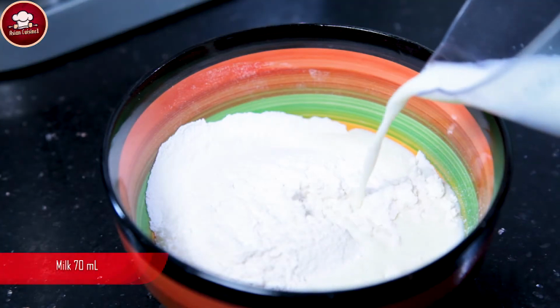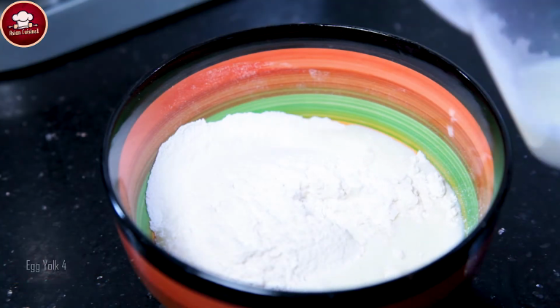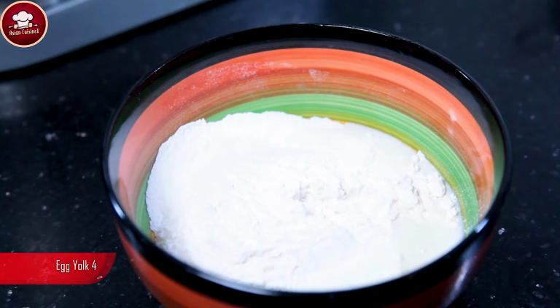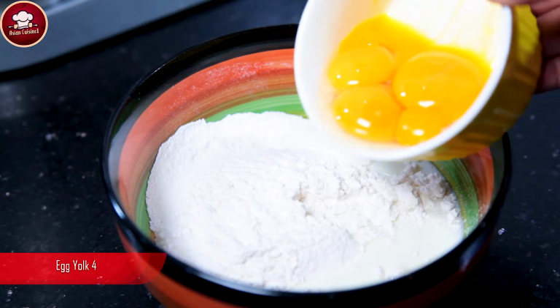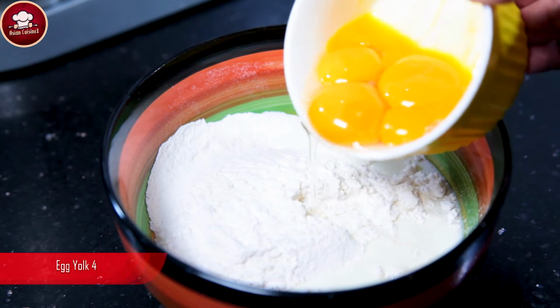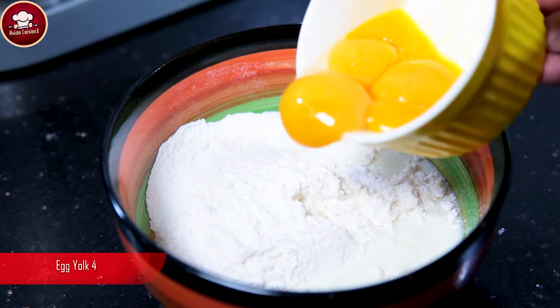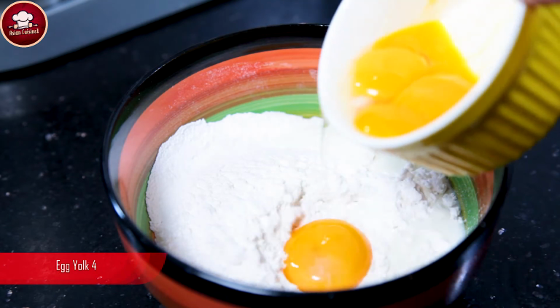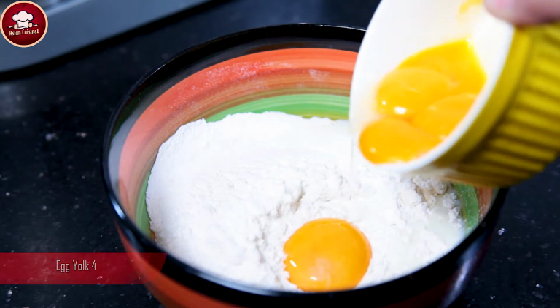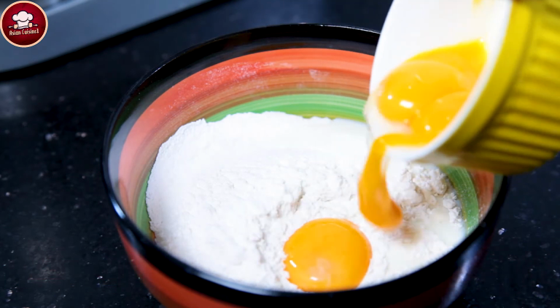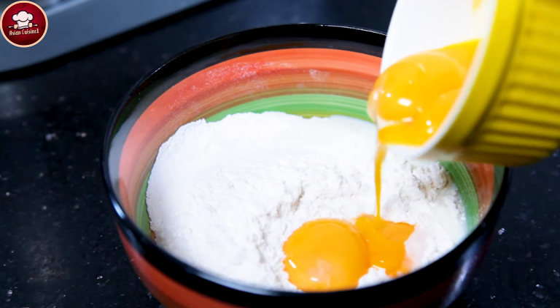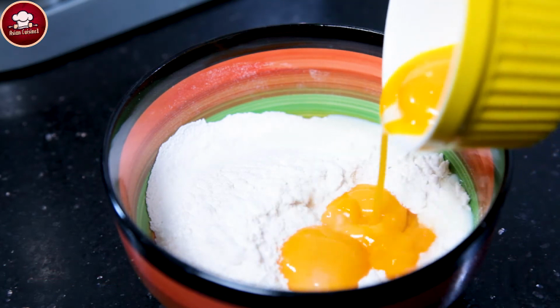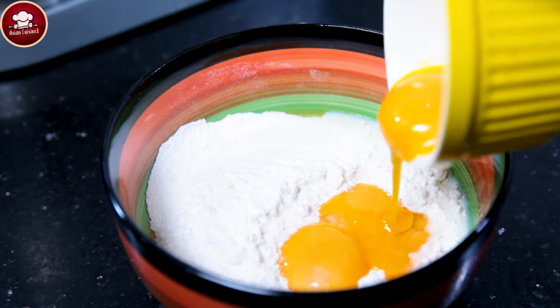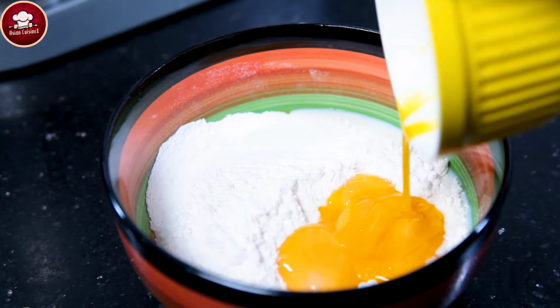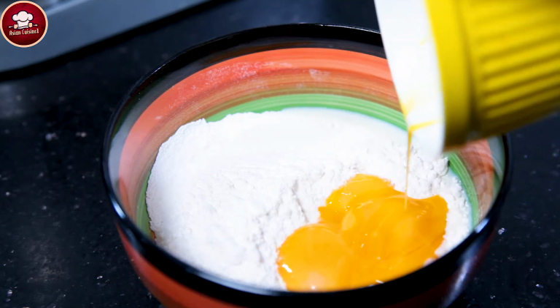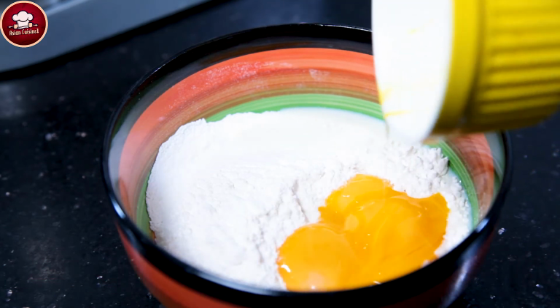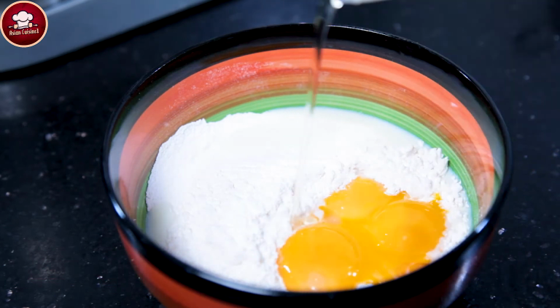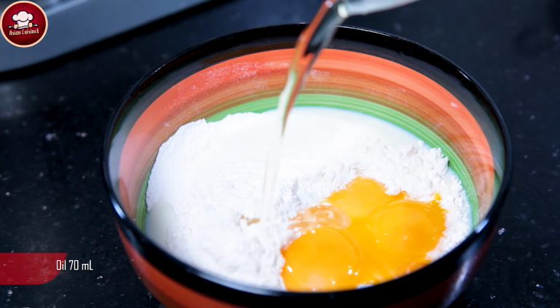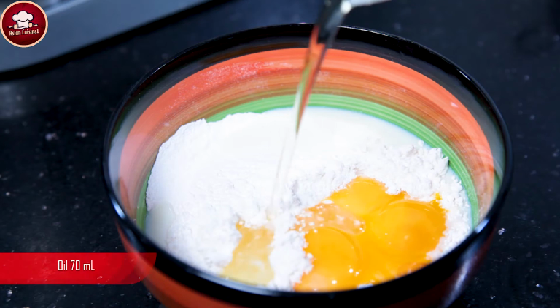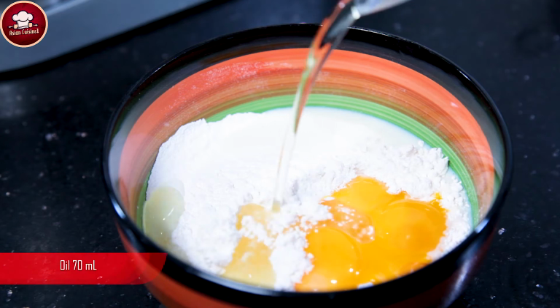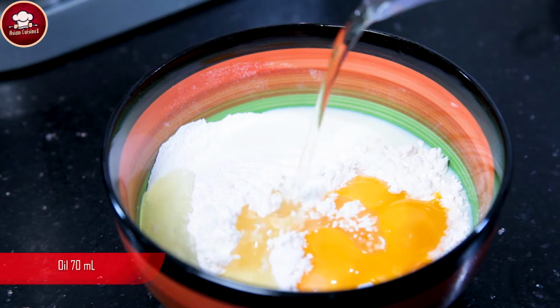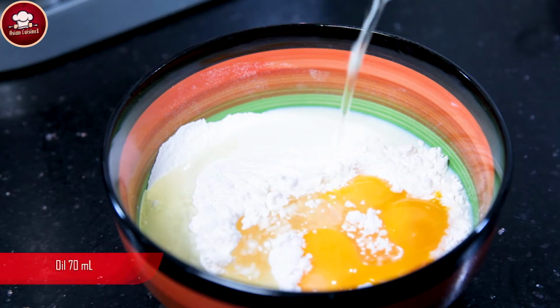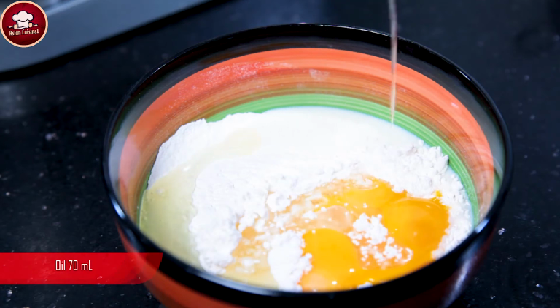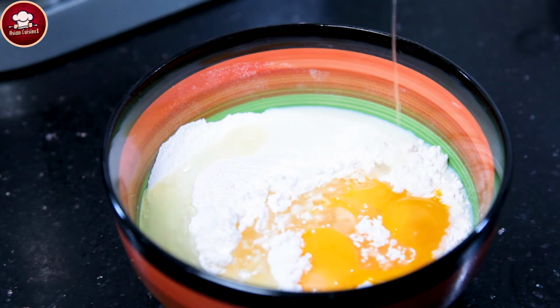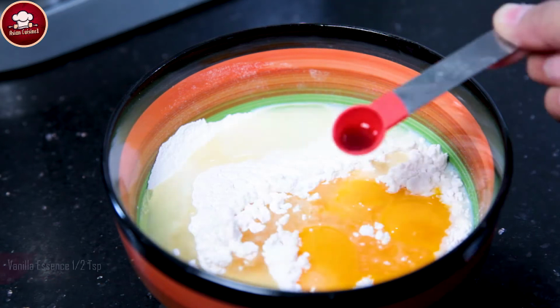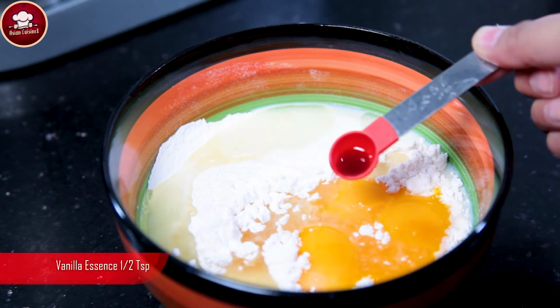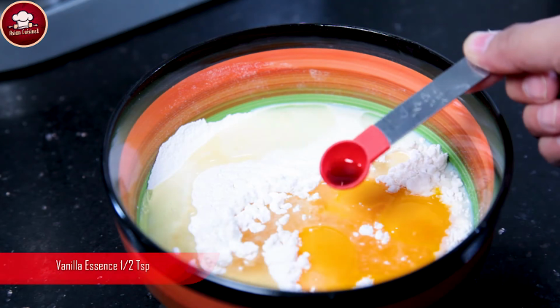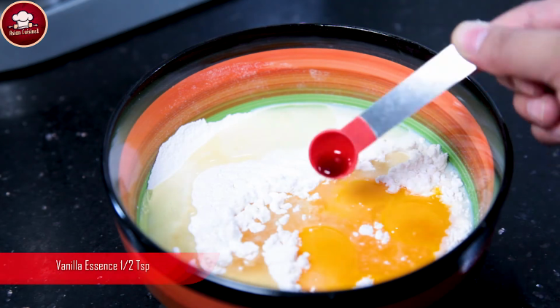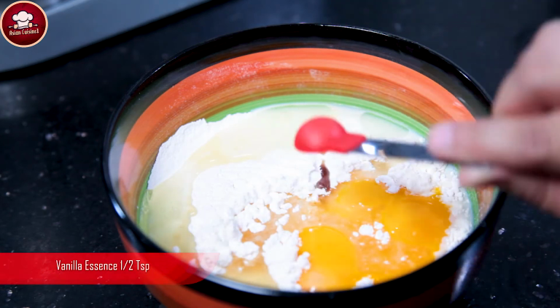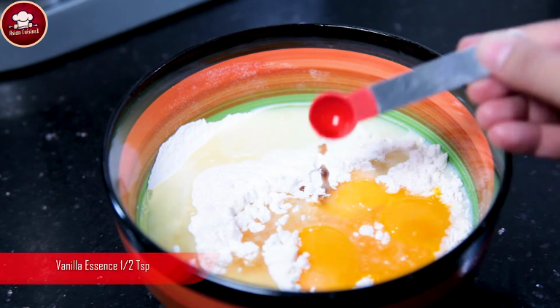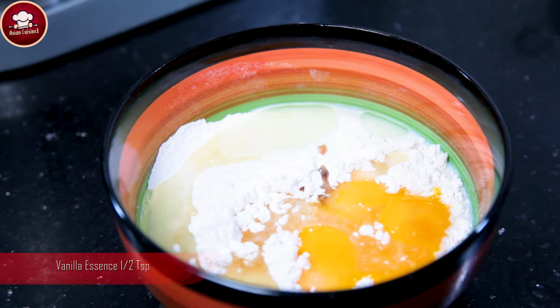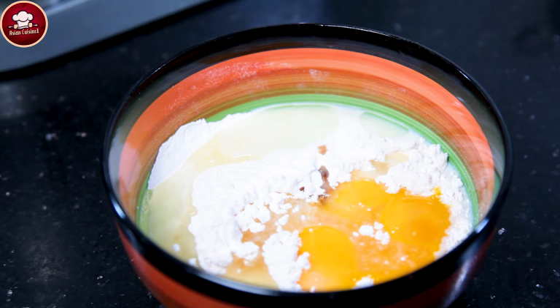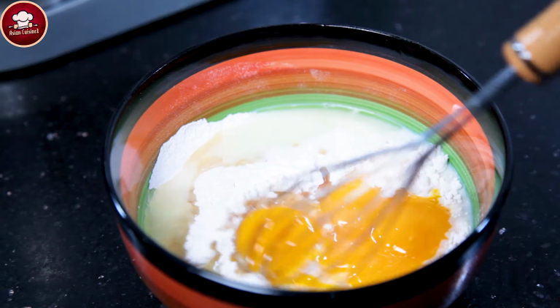Doodh 70 ml, andey ki zardi chaar, oil 70 ml, vanilla essence aadhi teaspoon. (Milk 70 ml, 4 egg yolks, oil 70 ml, vanilla essence half teaspoon.)